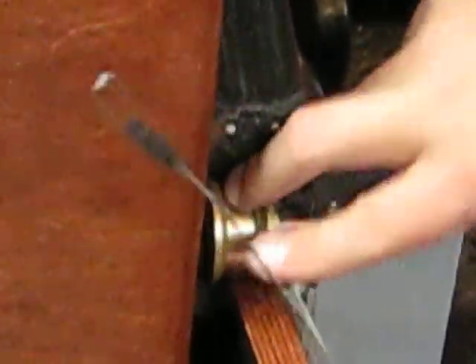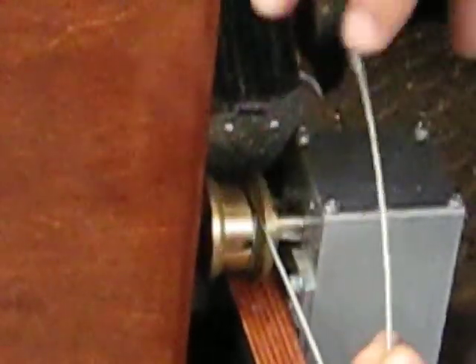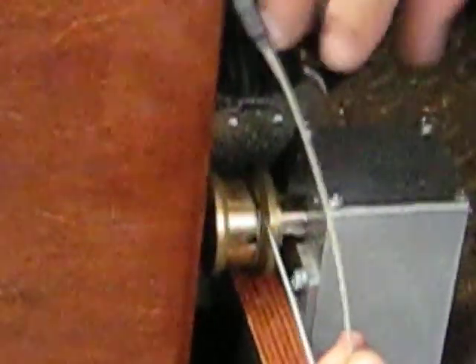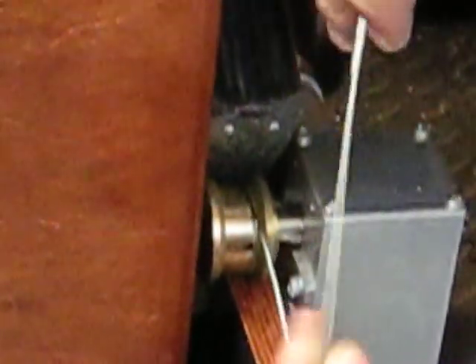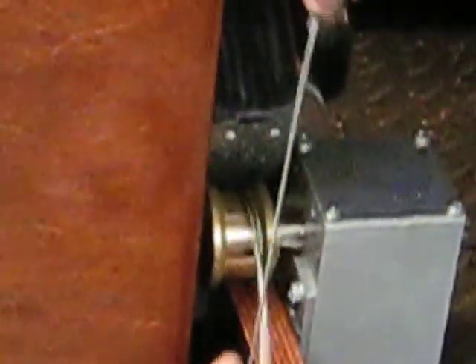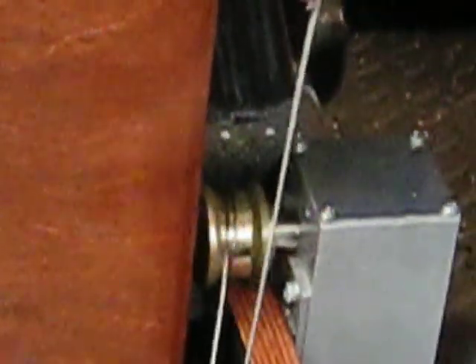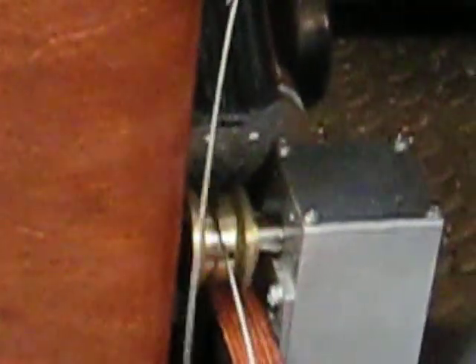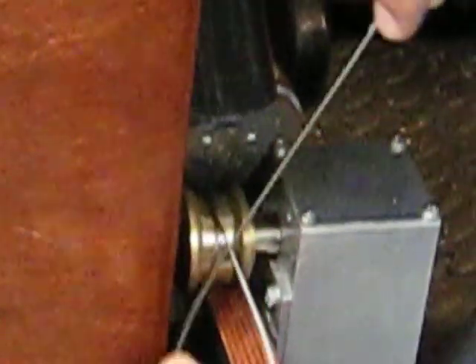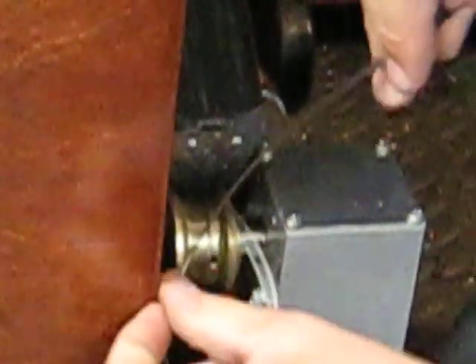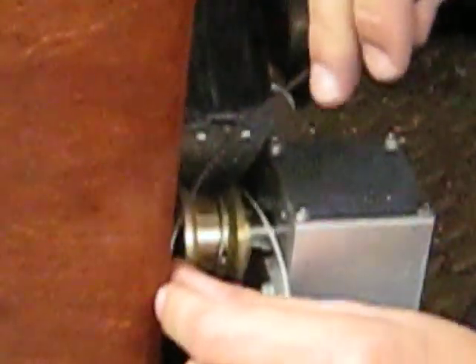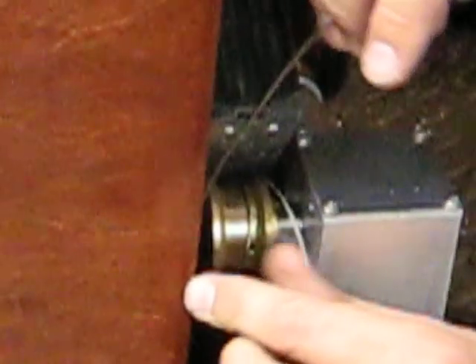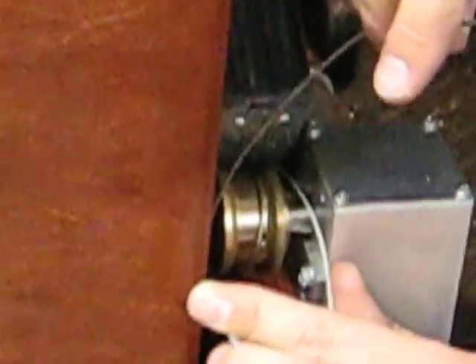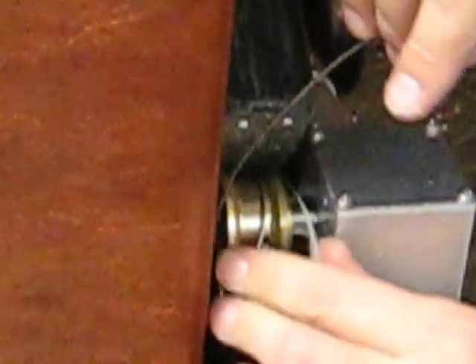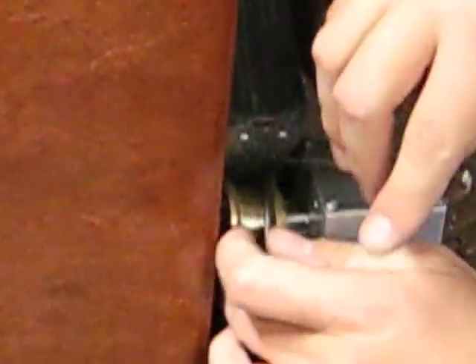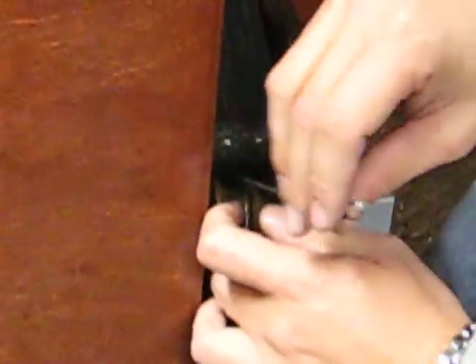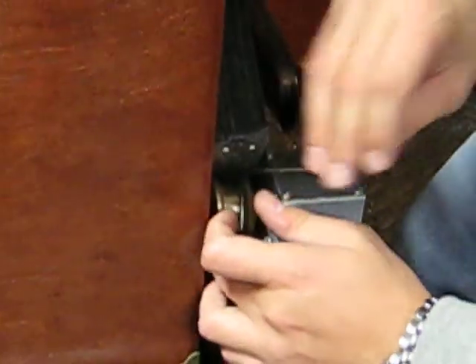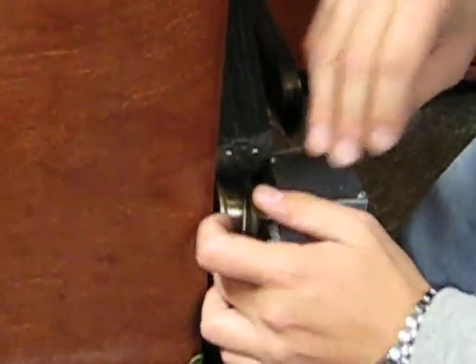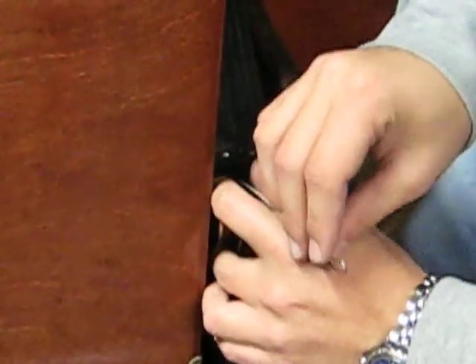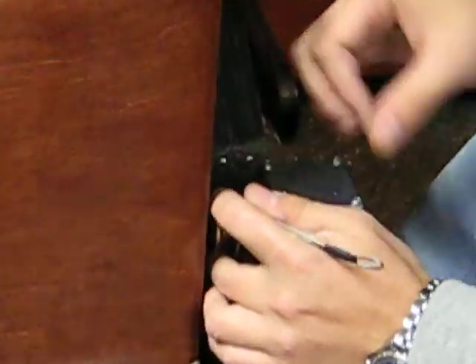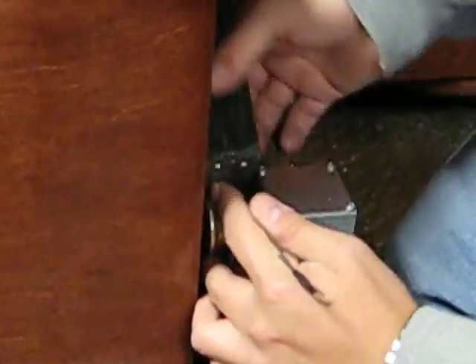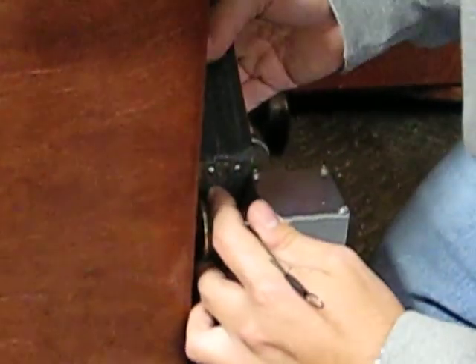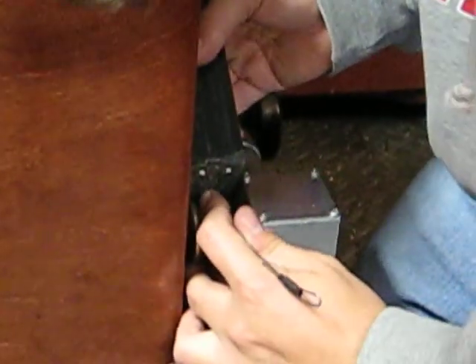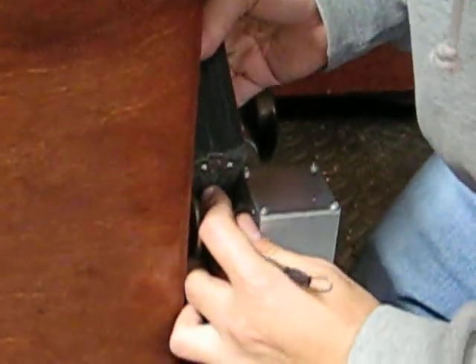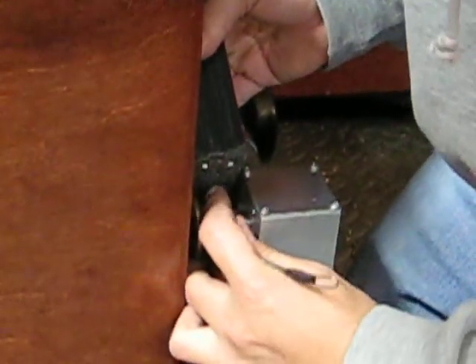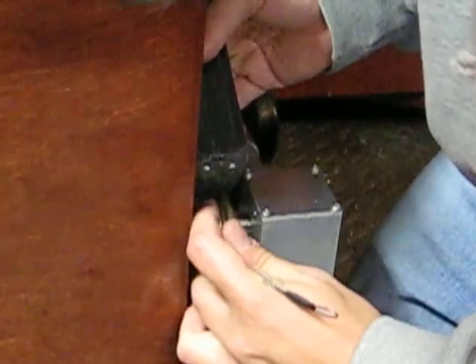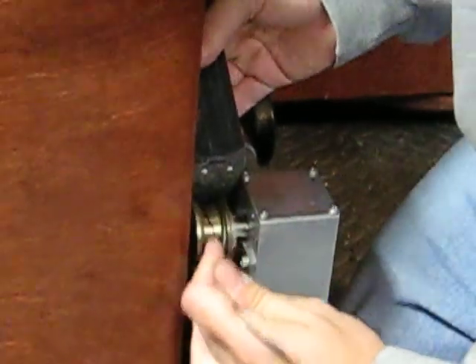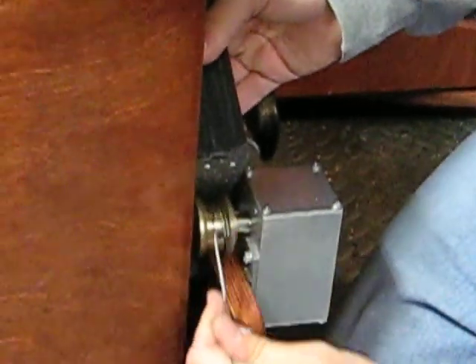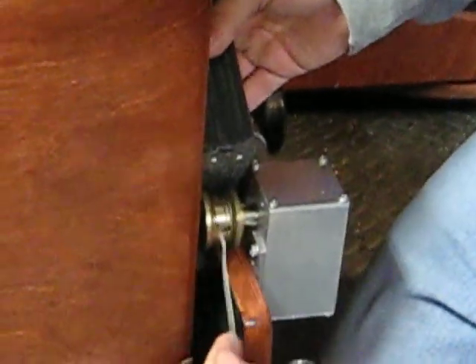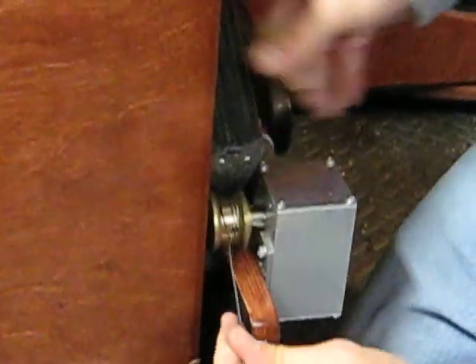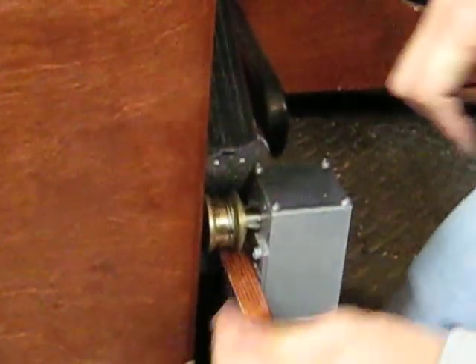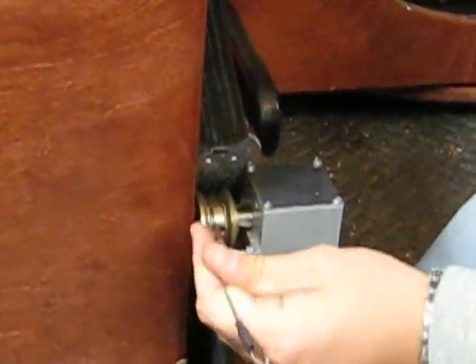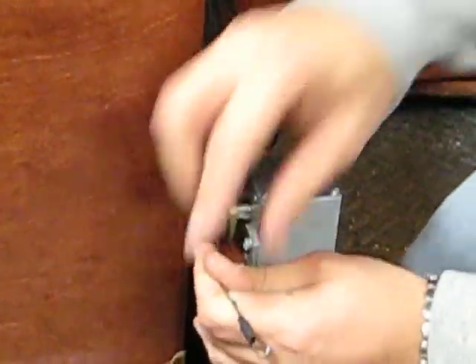You're going to wrap it a second time, doing the same thing. Again, you've wrapped it. Pick it up again a little bit. So essentially, we've got two wraps there now.